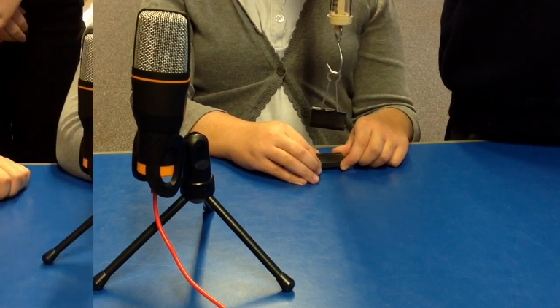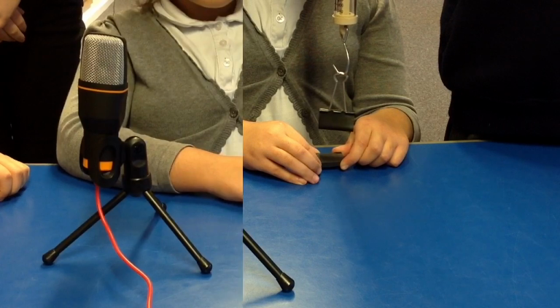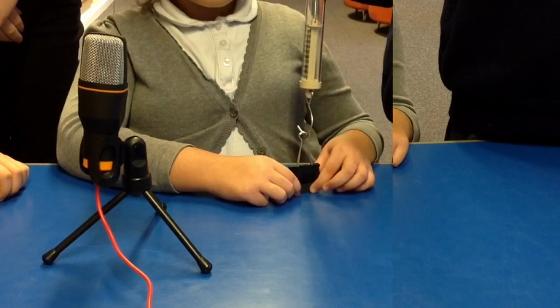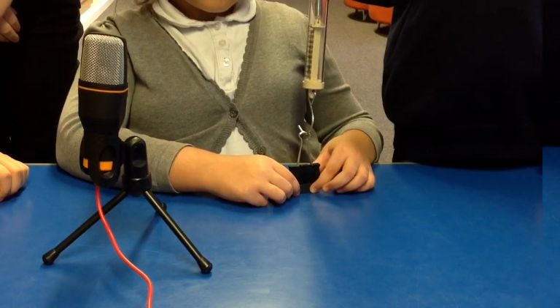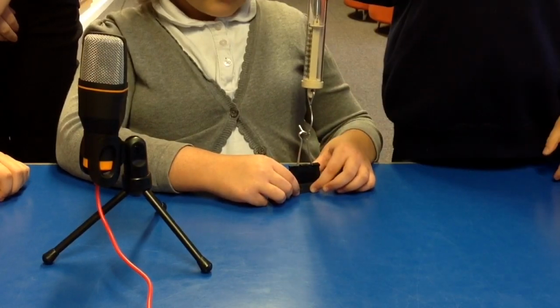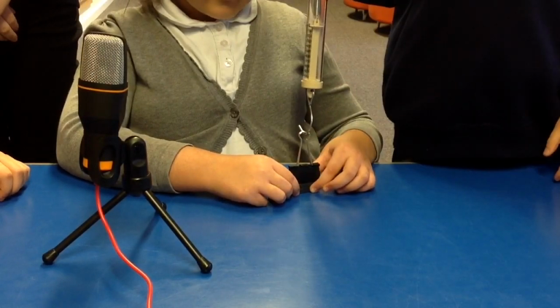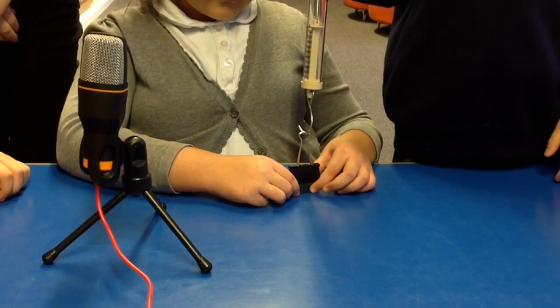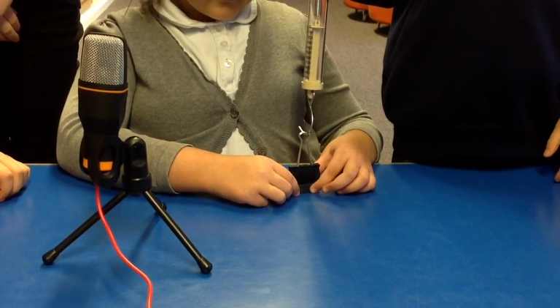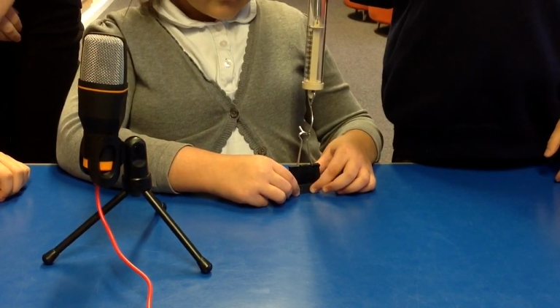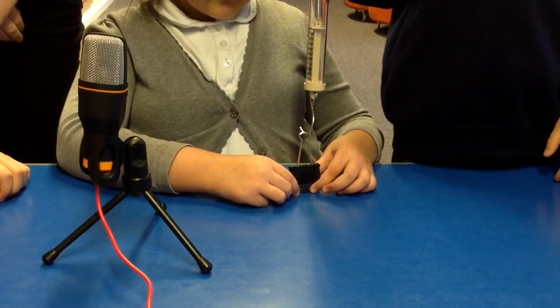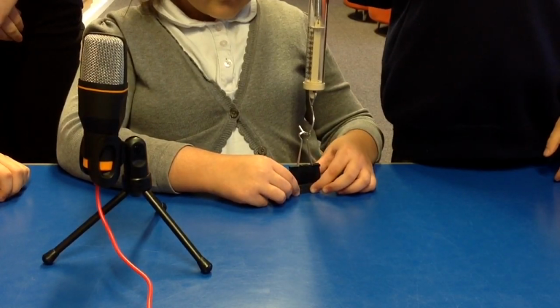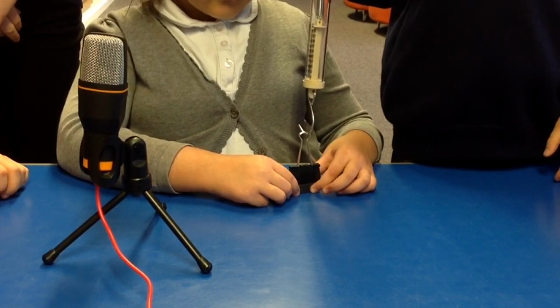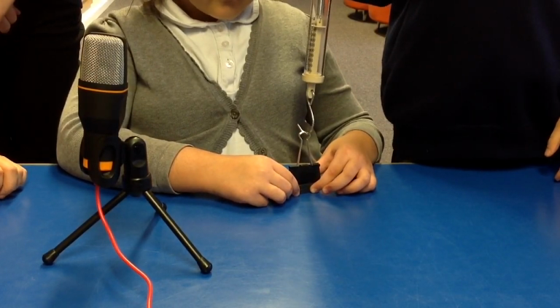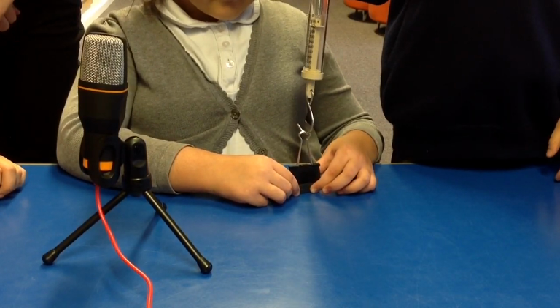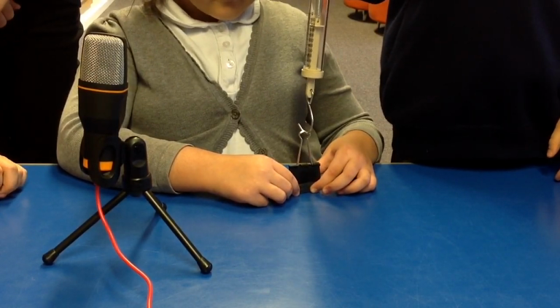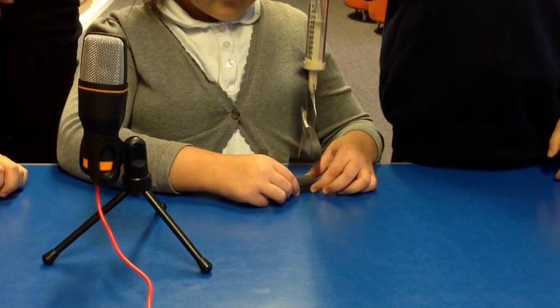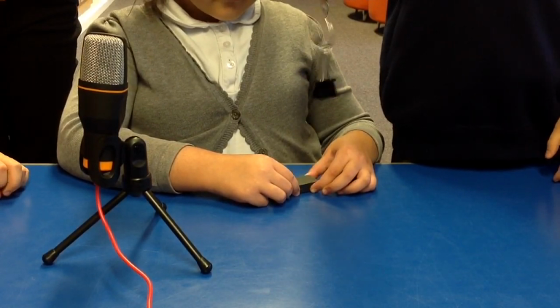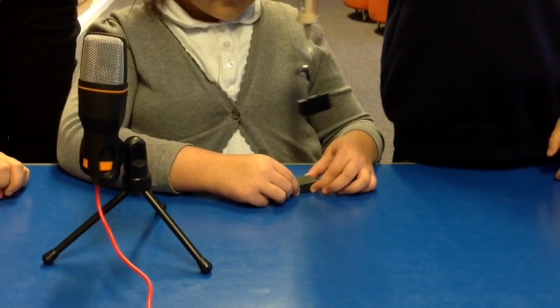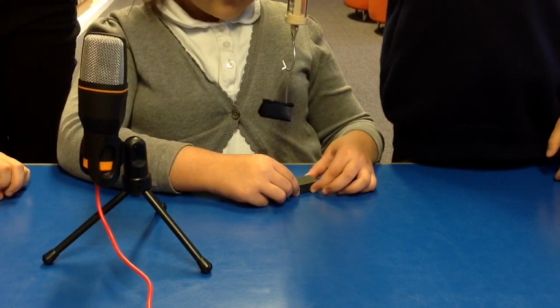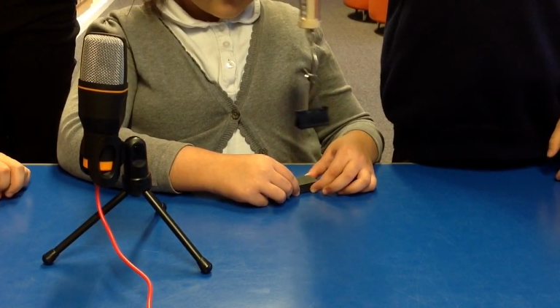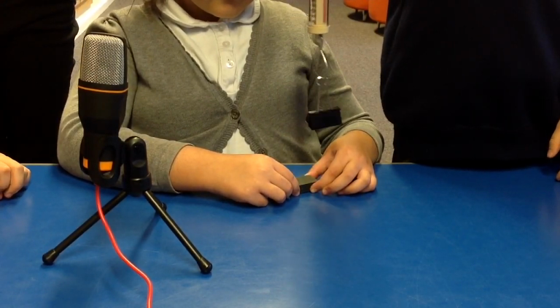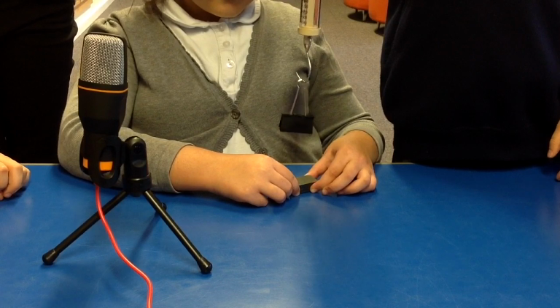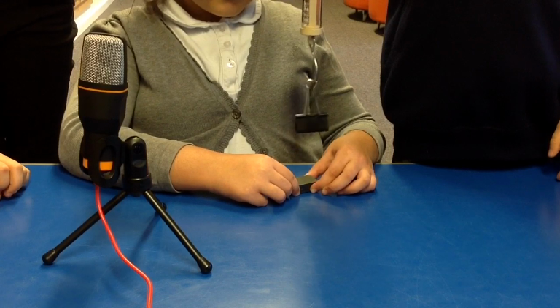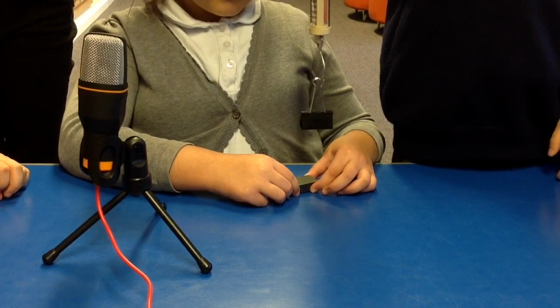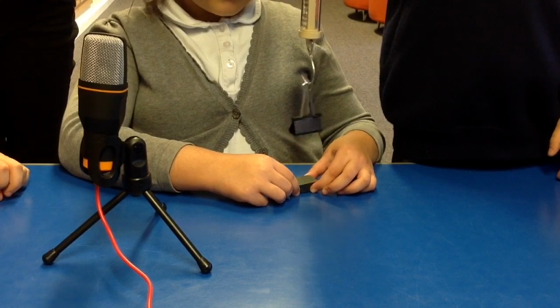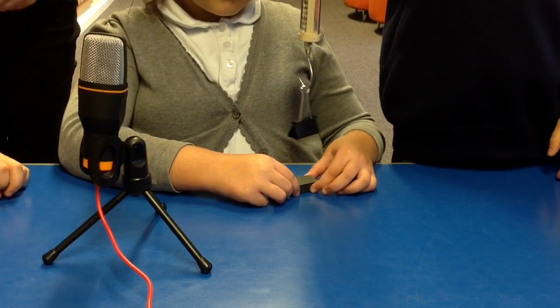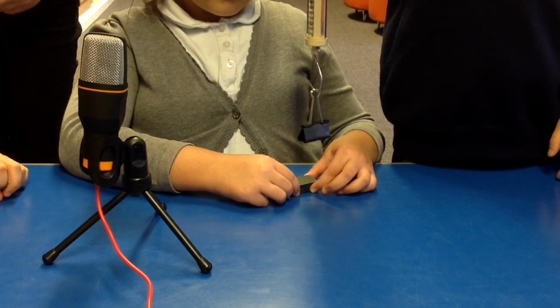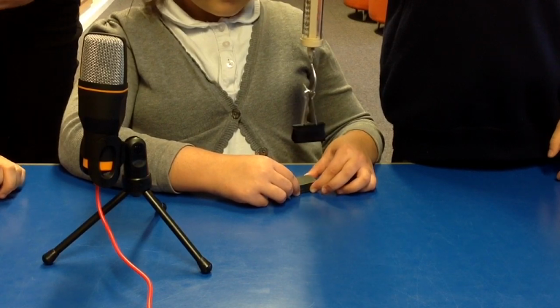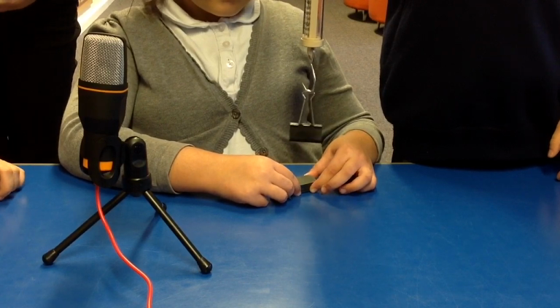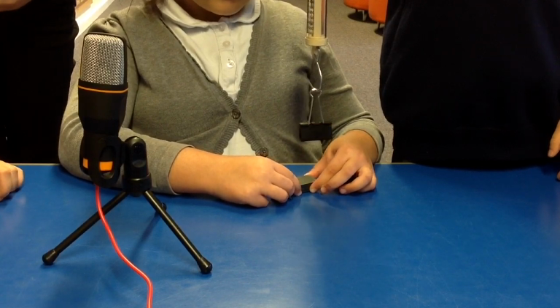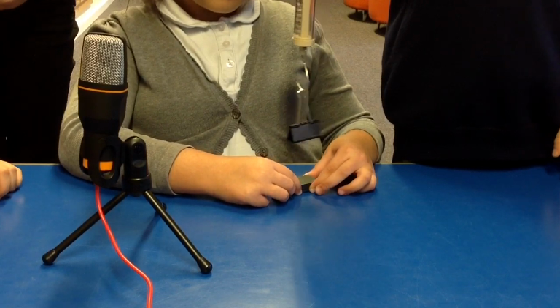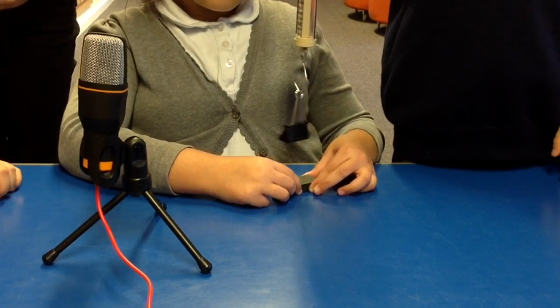This magnet is double the size. The force was 4 newtons.